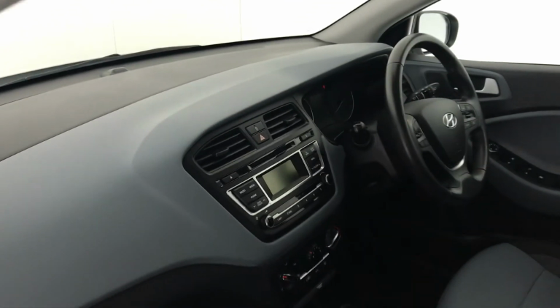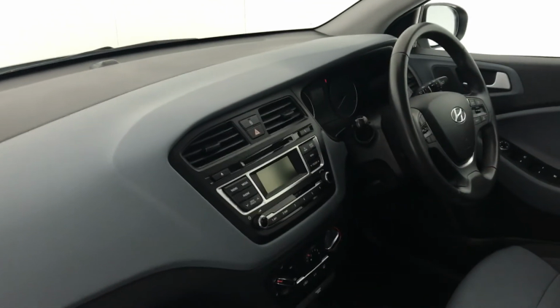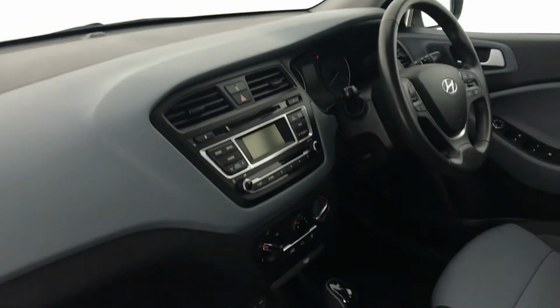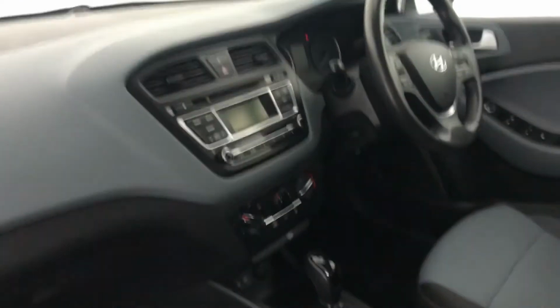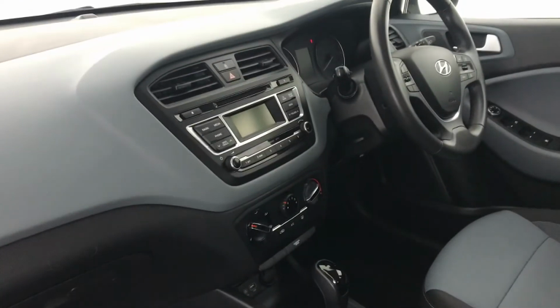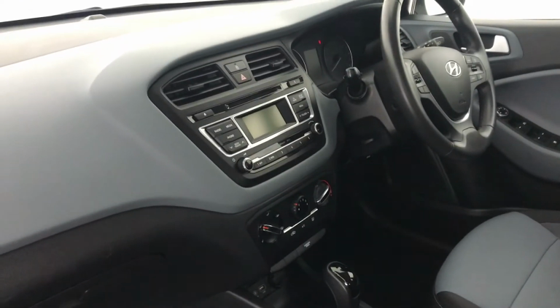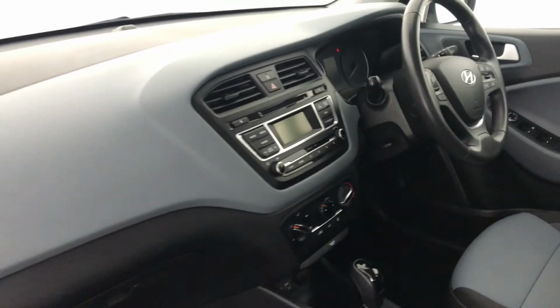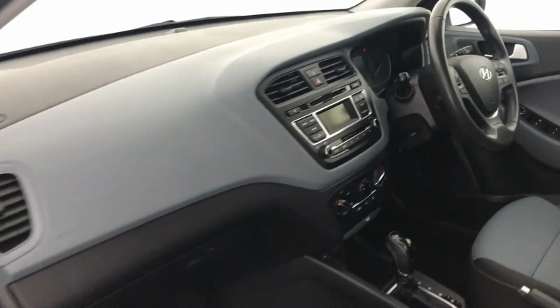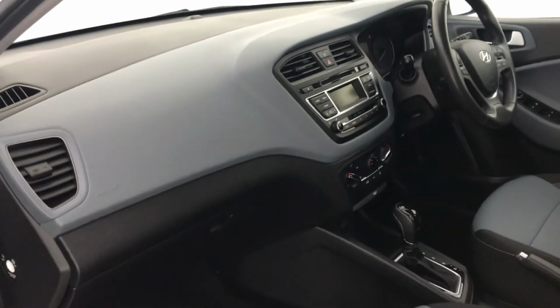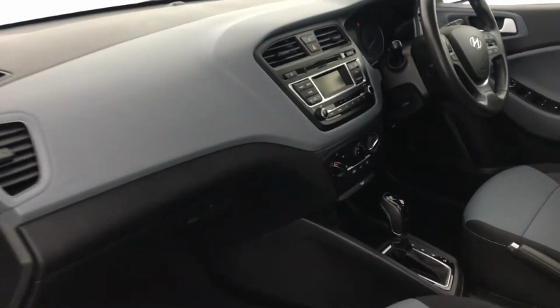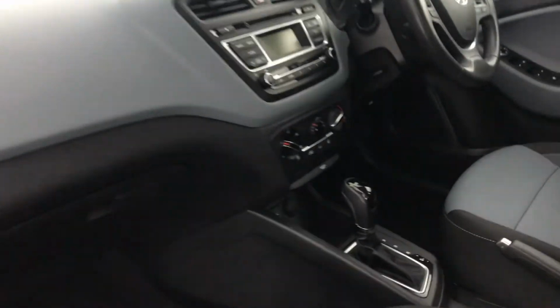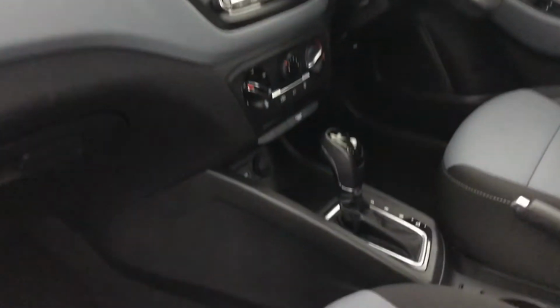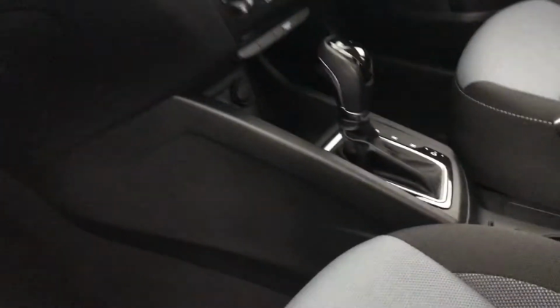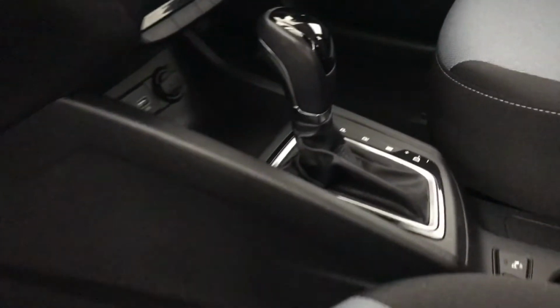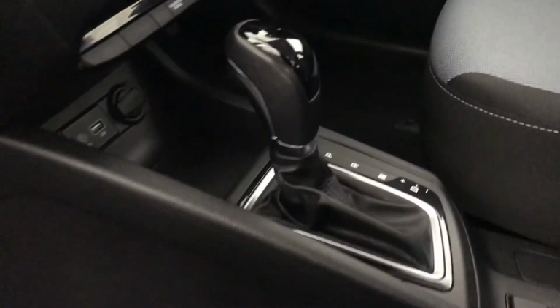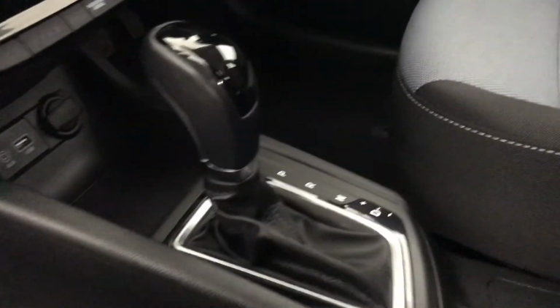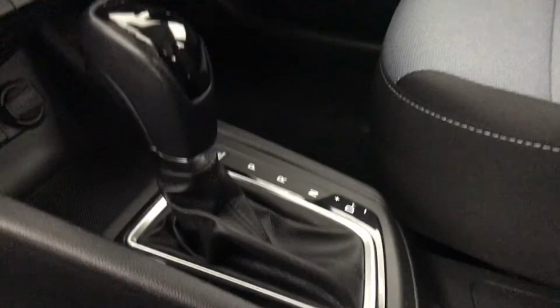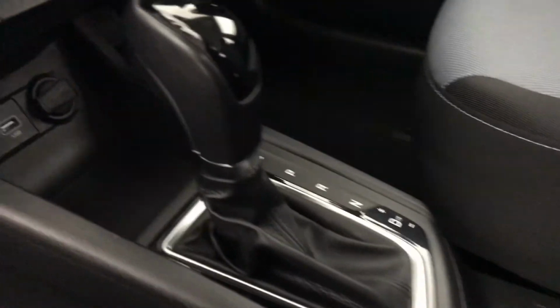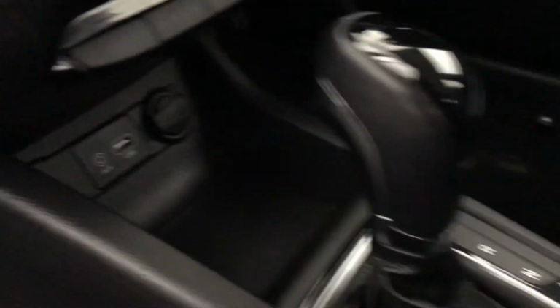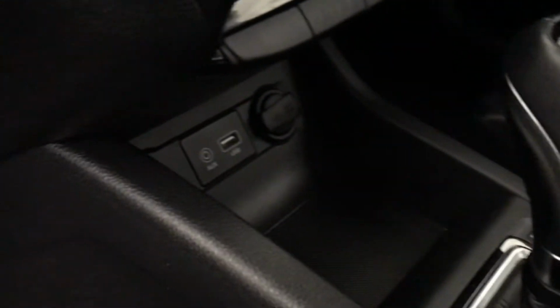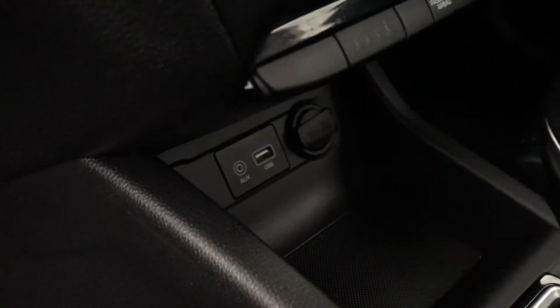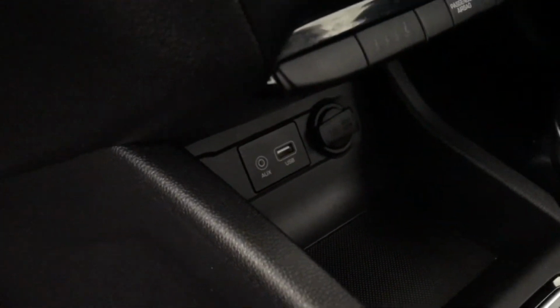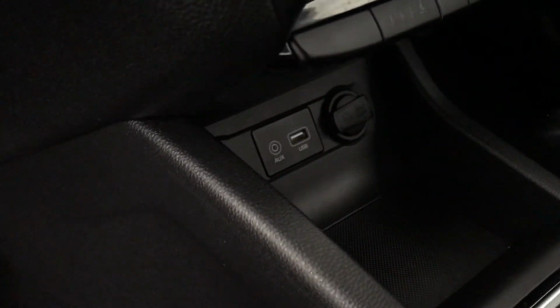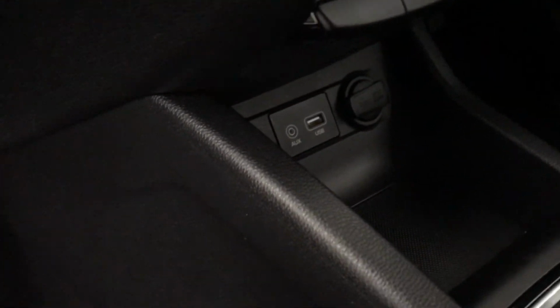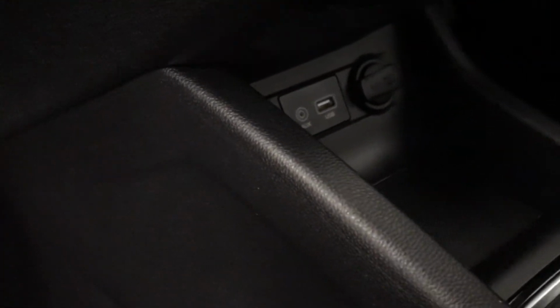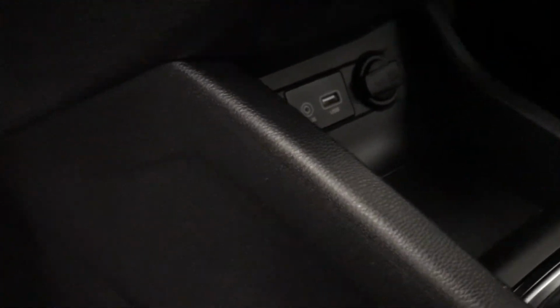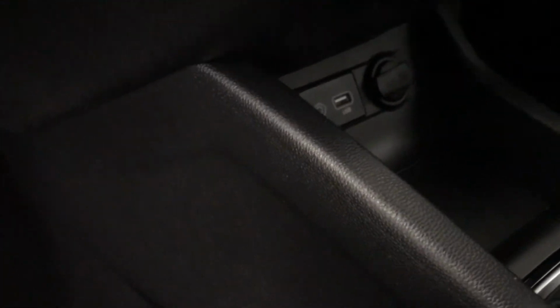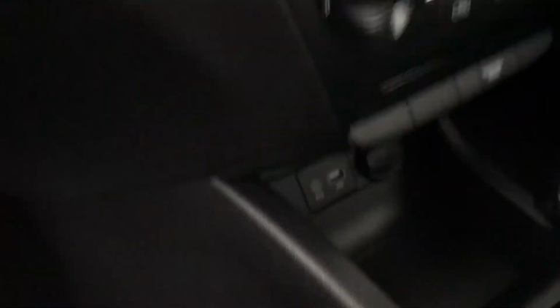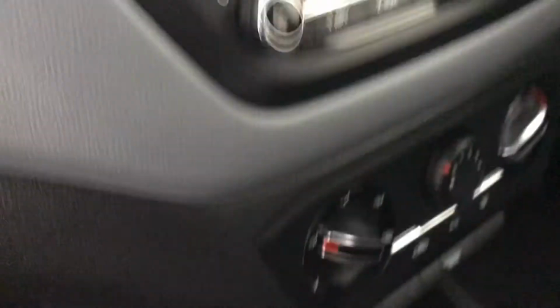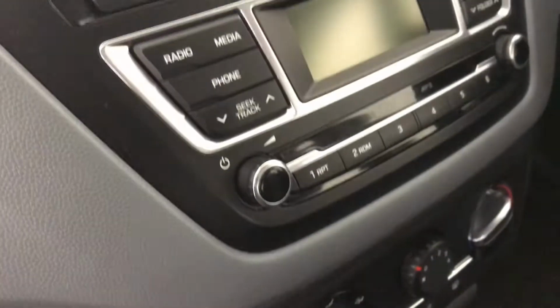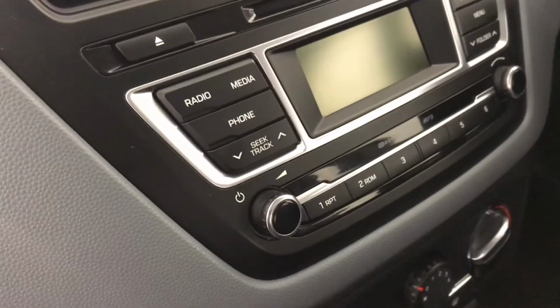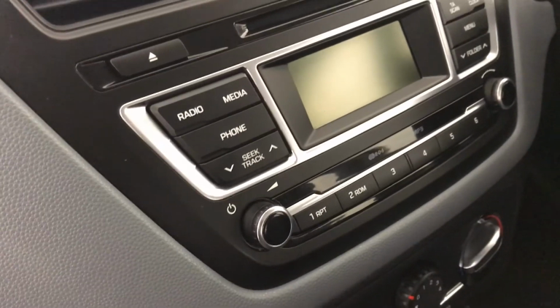The i20 does come with rear parking sensors, as well as an automatic gear shifter. It also has aux ports and USB connectivity.